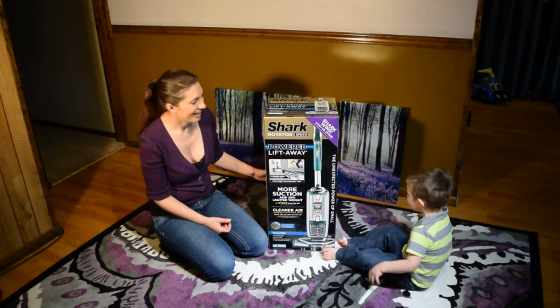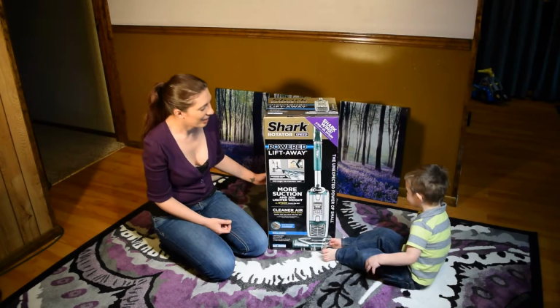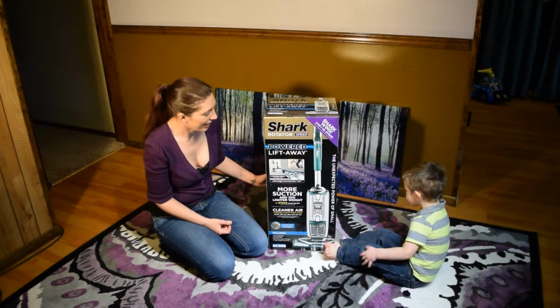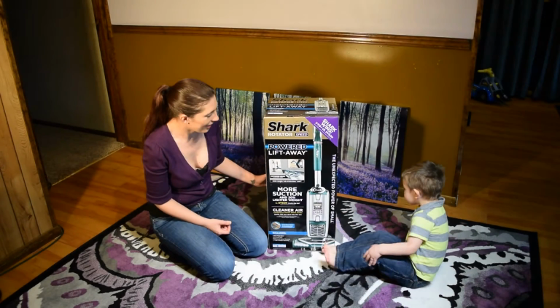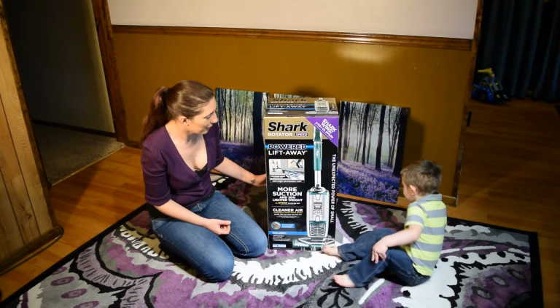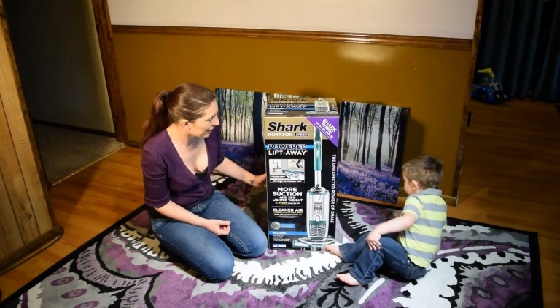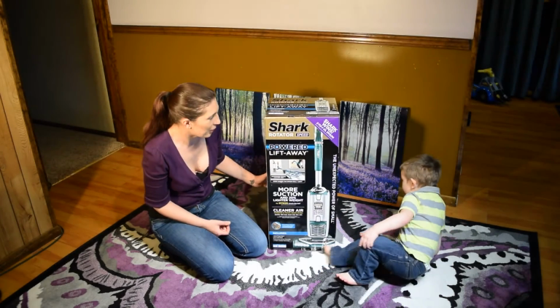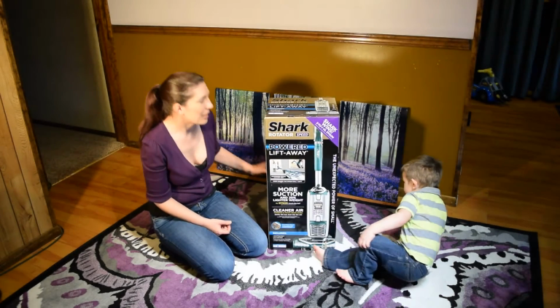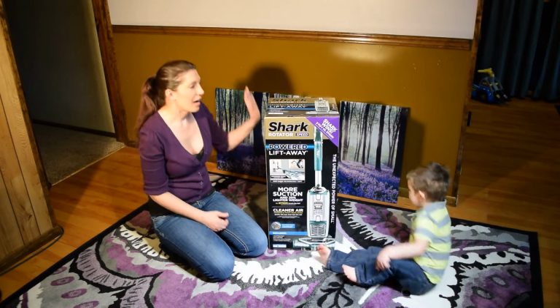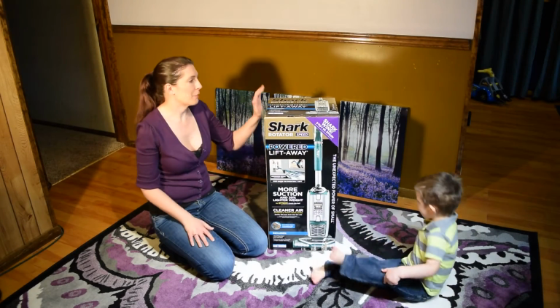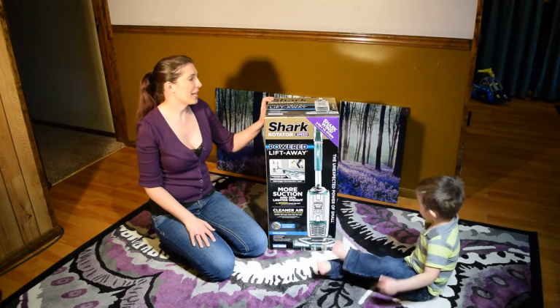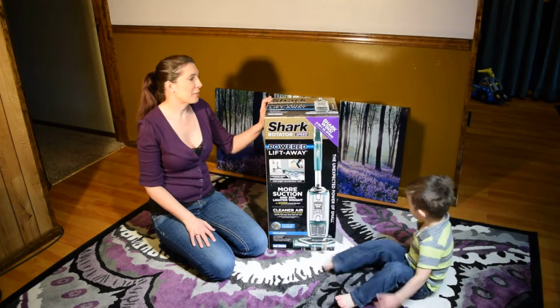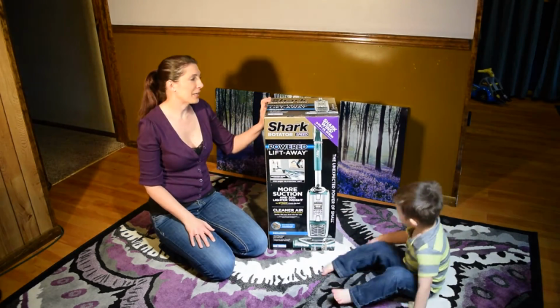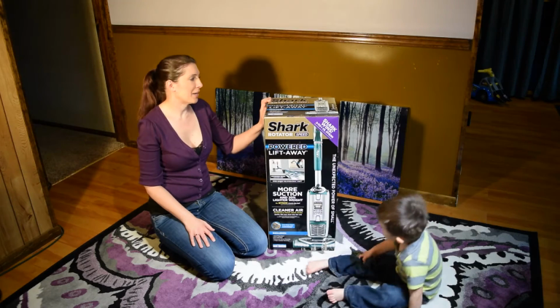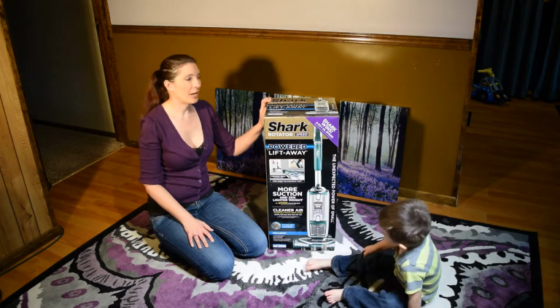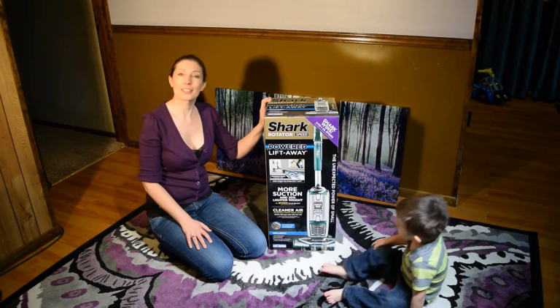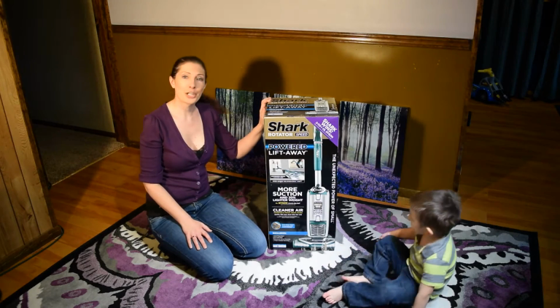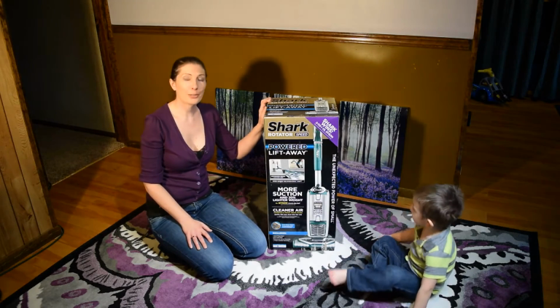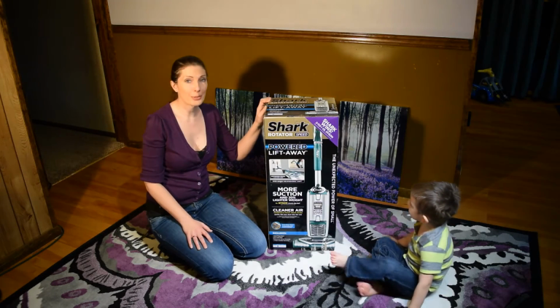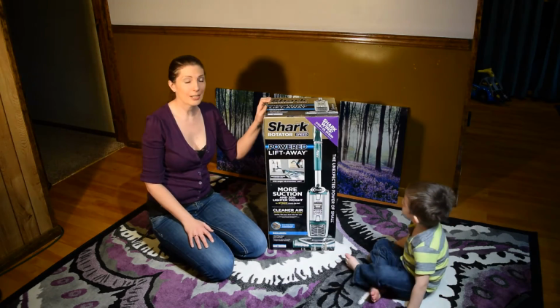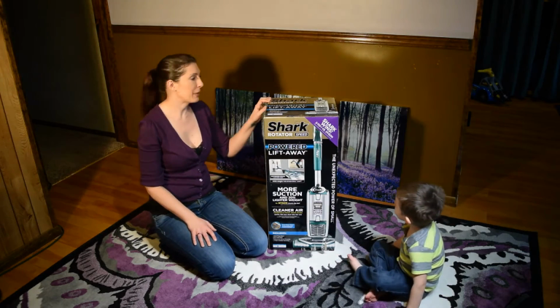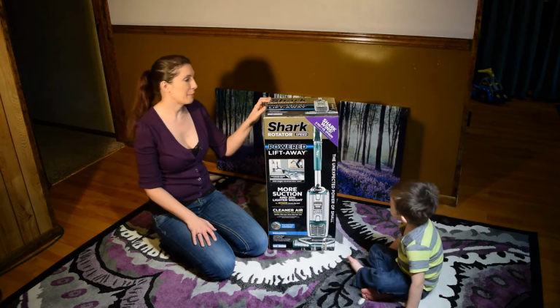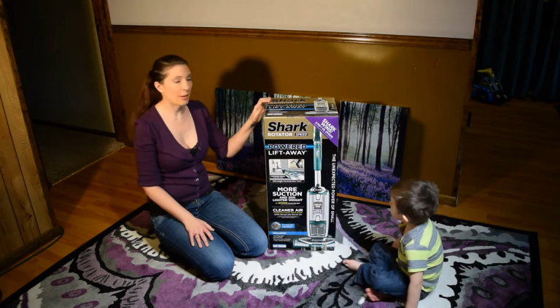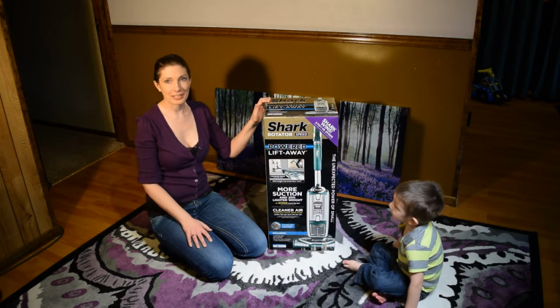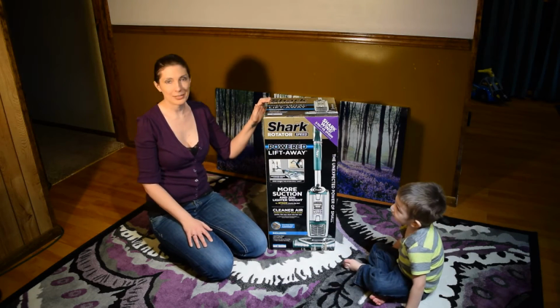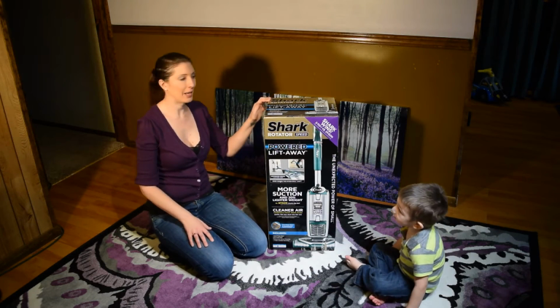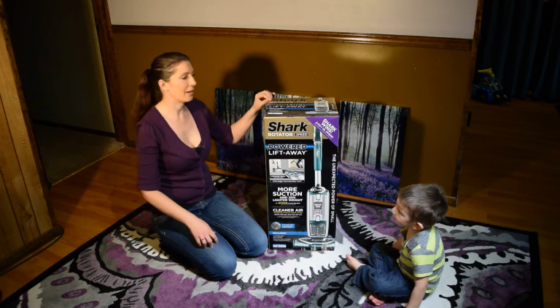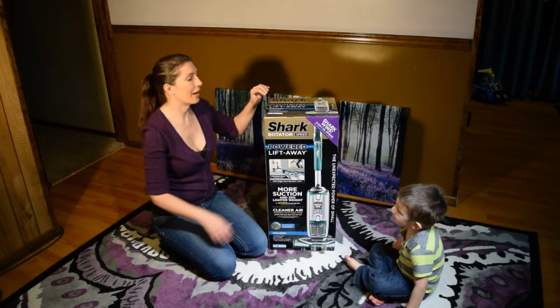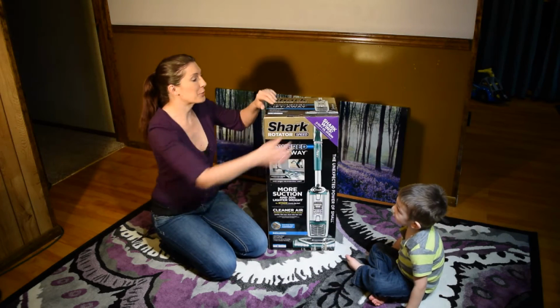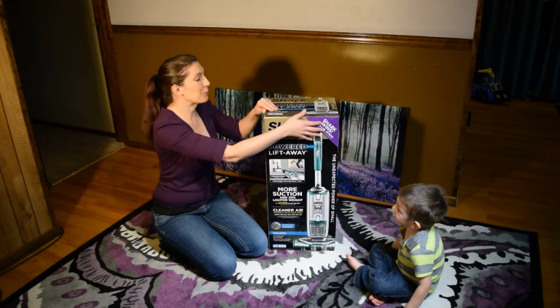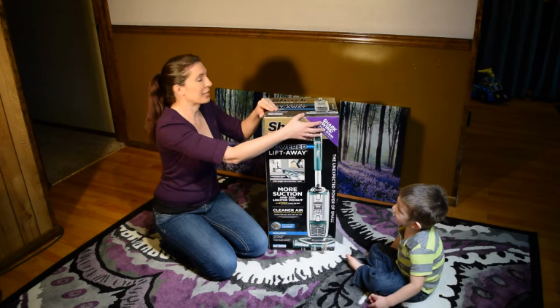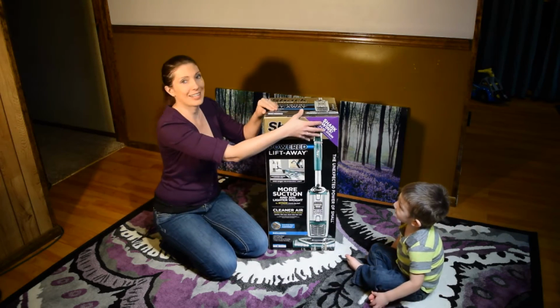Okay, here we go. Today we're going to unbox the Shark Rotator Speed Powered Lift Away. I'm super excited.